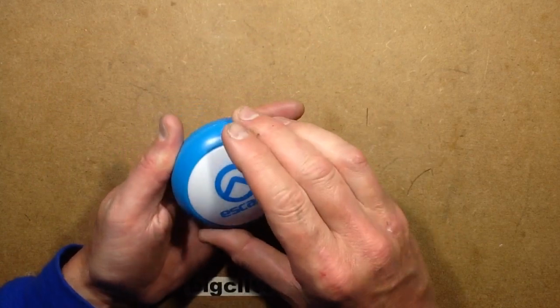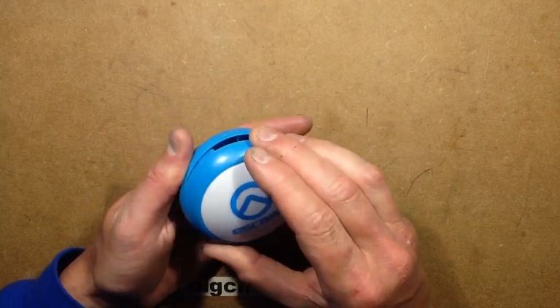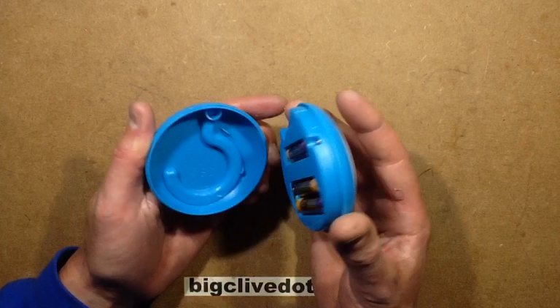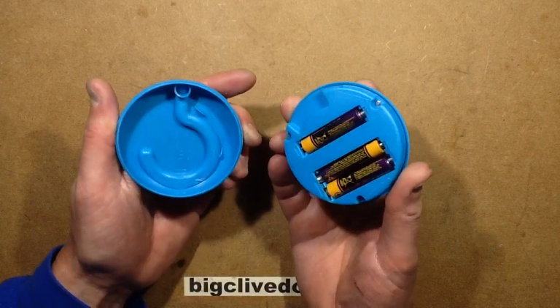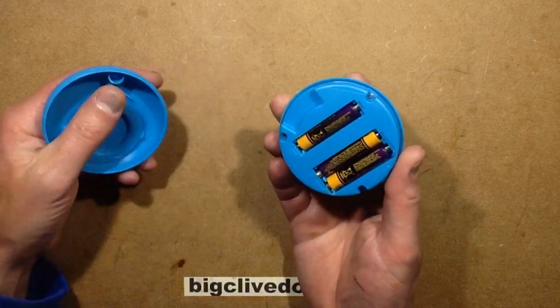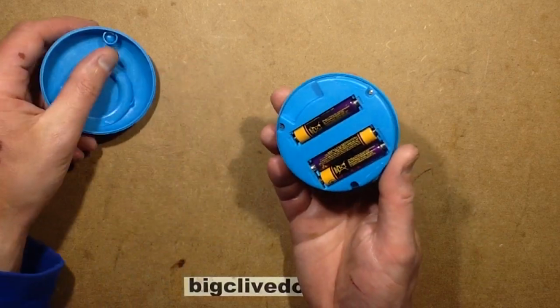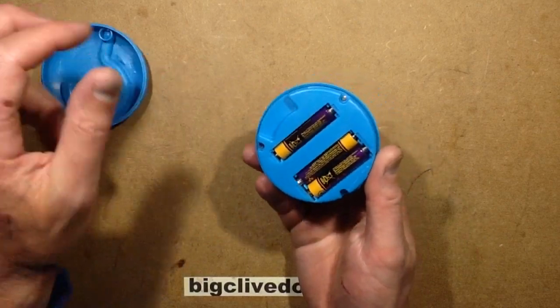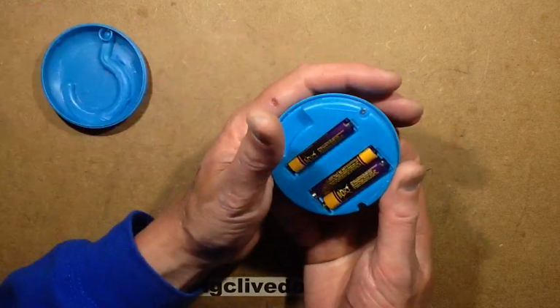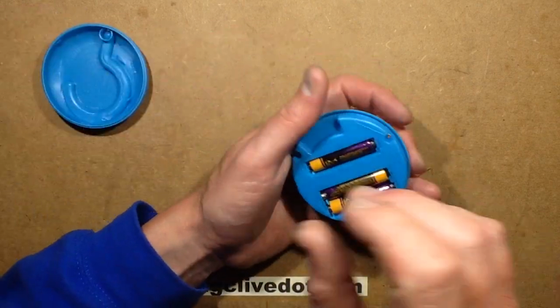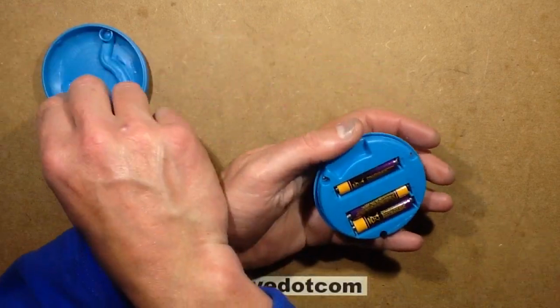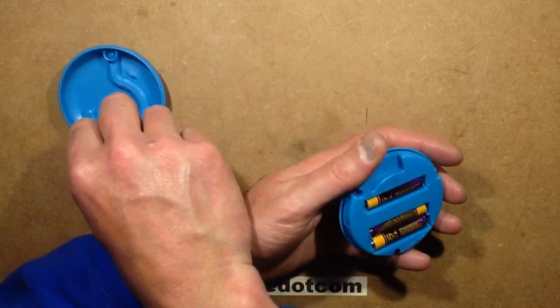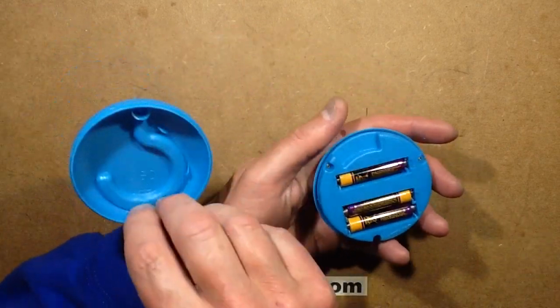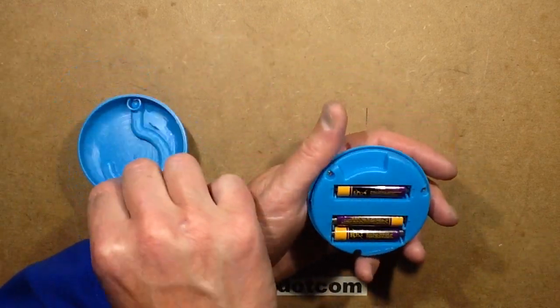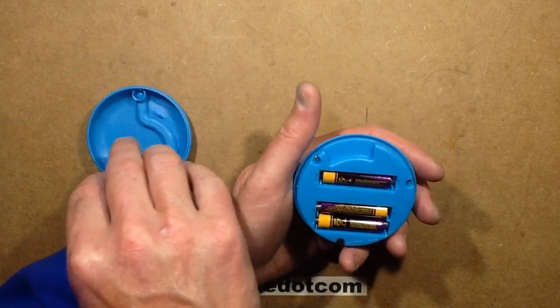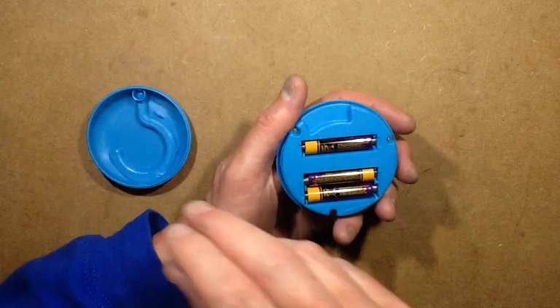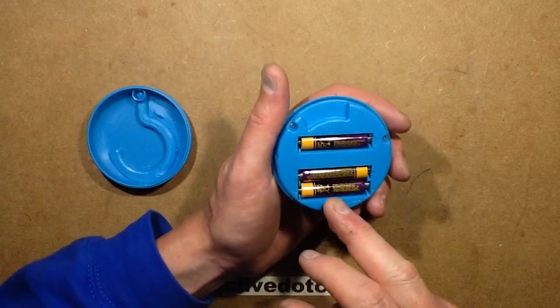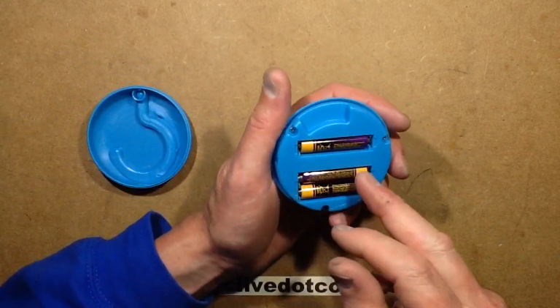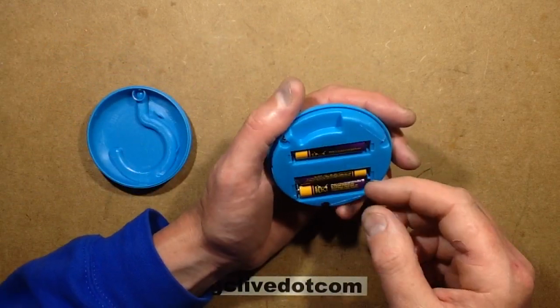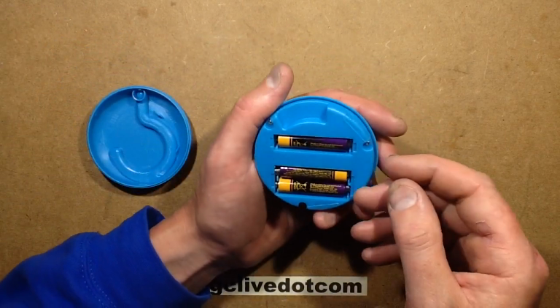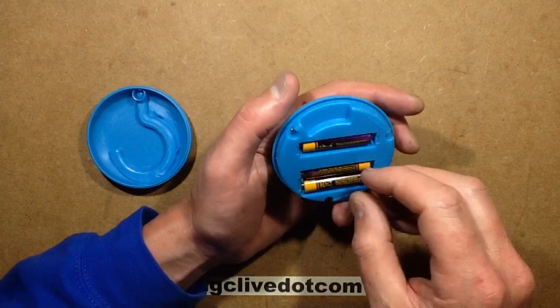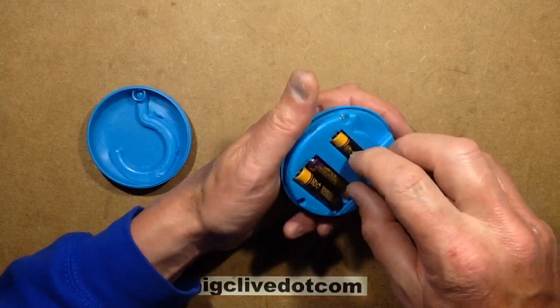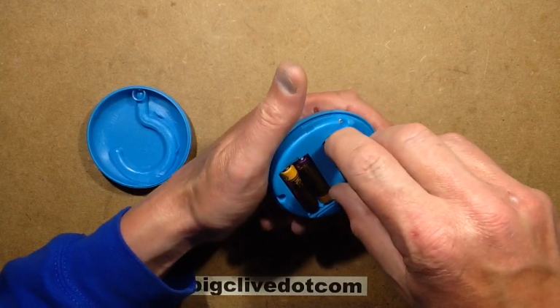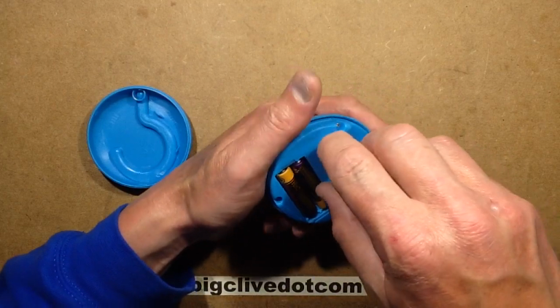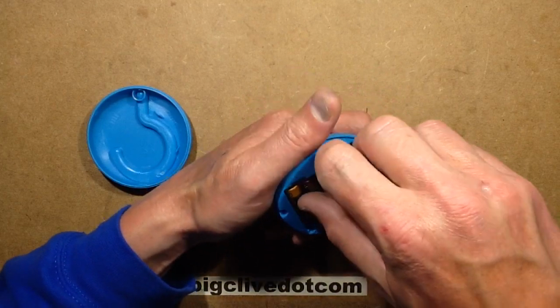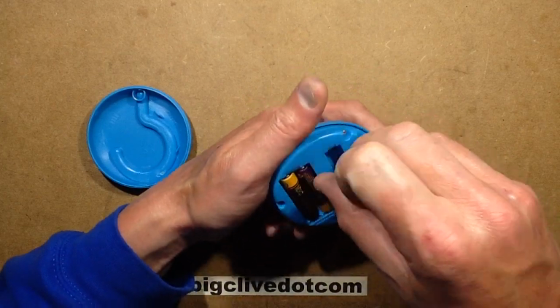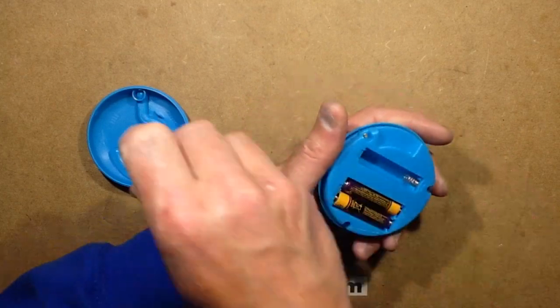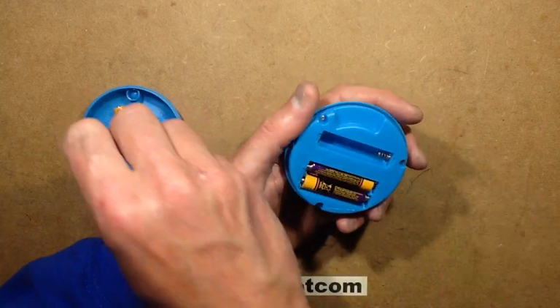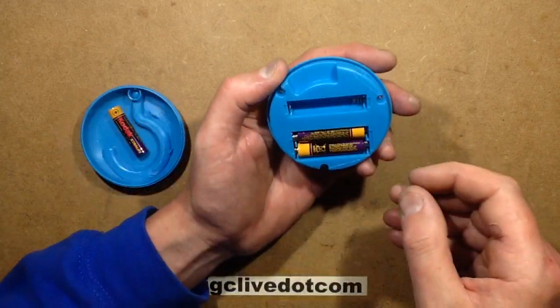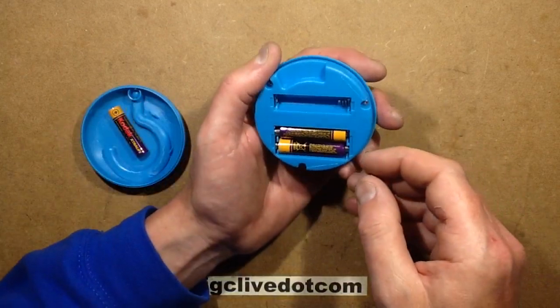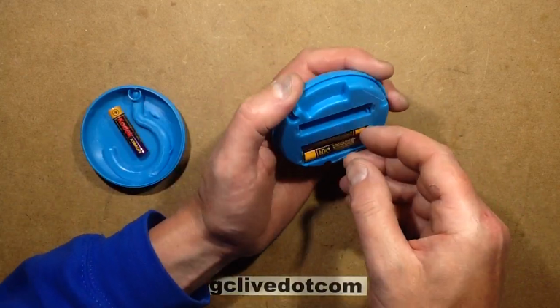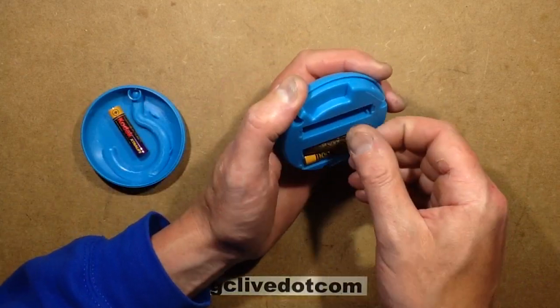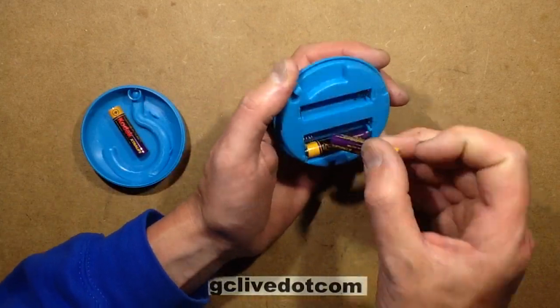The batteries are staying put, so that's good. The hook in the back is obviously optimally positioned to press them in. Let's open this up and take a look inside.